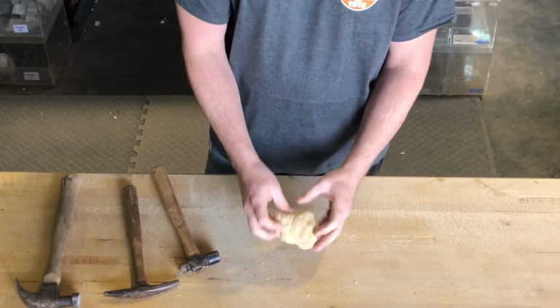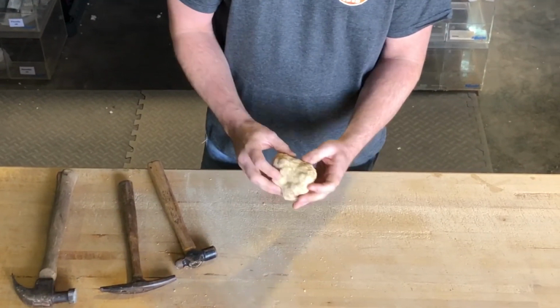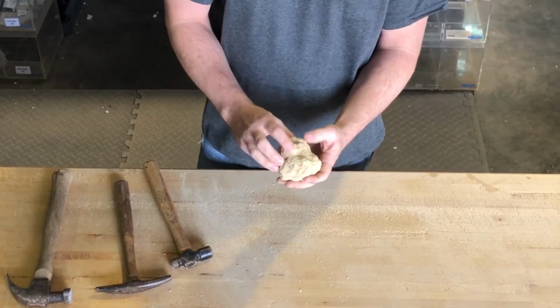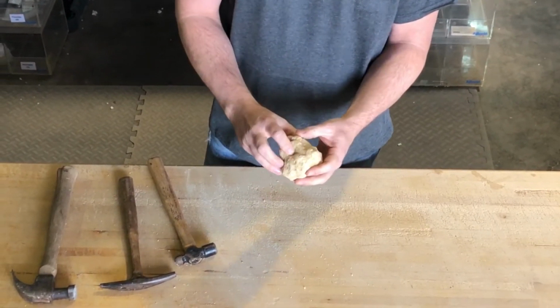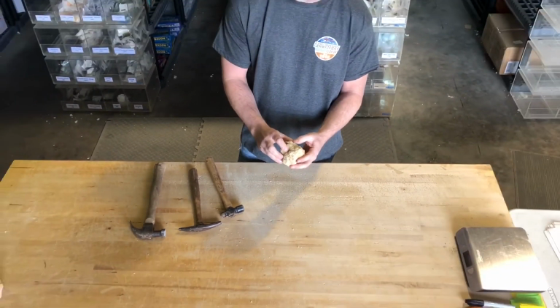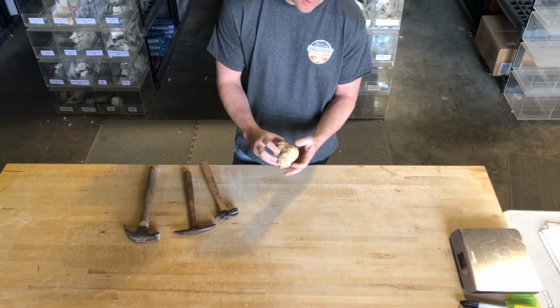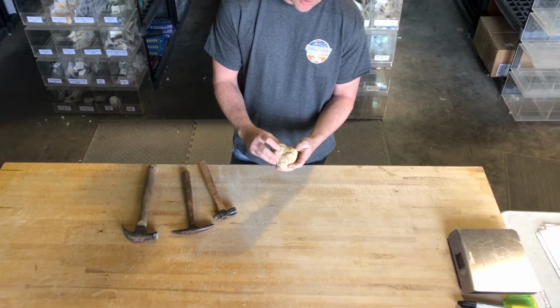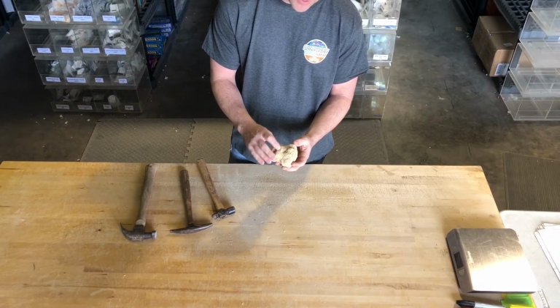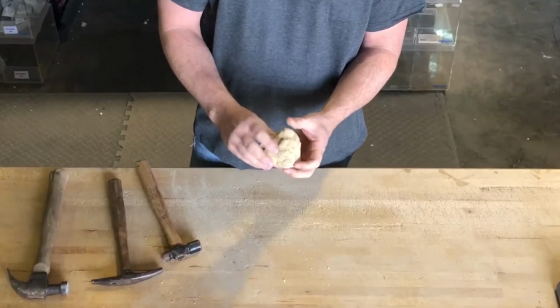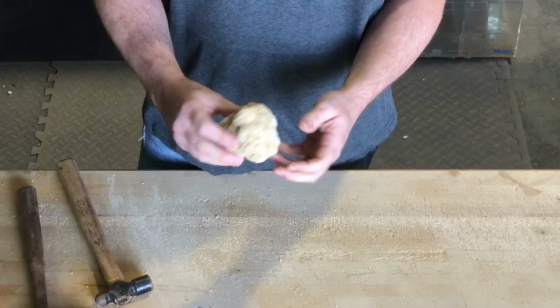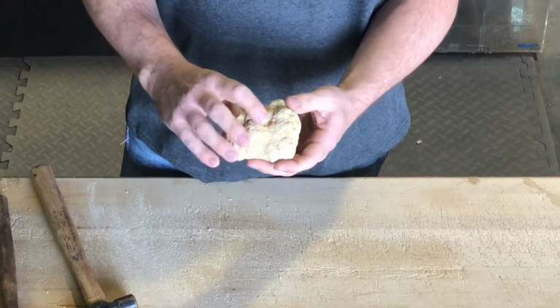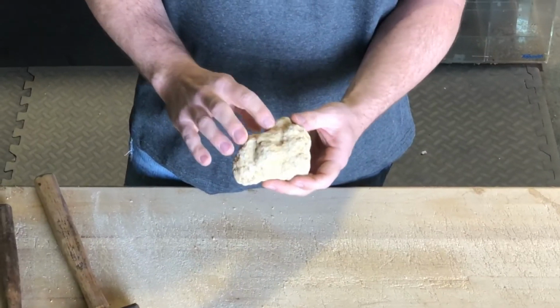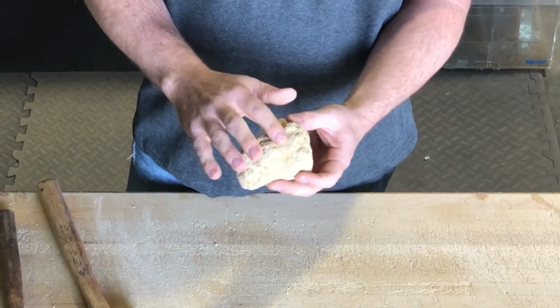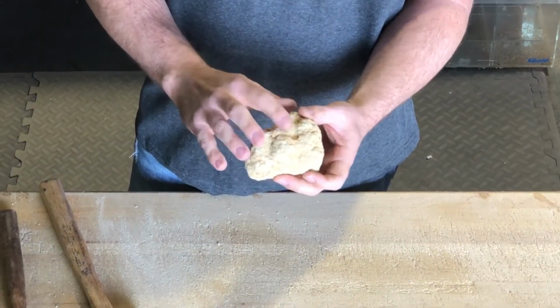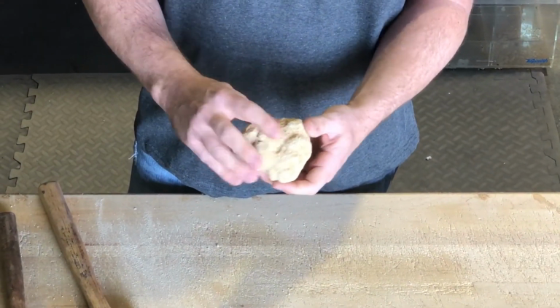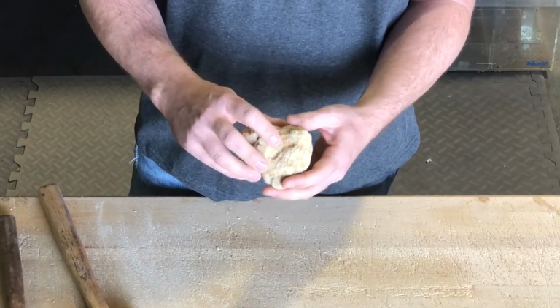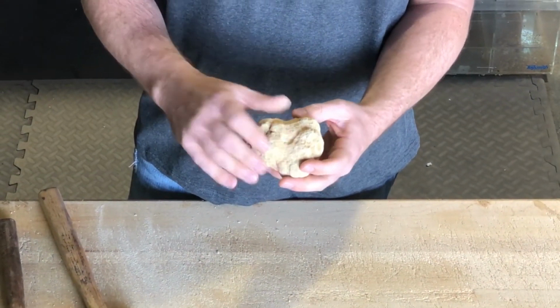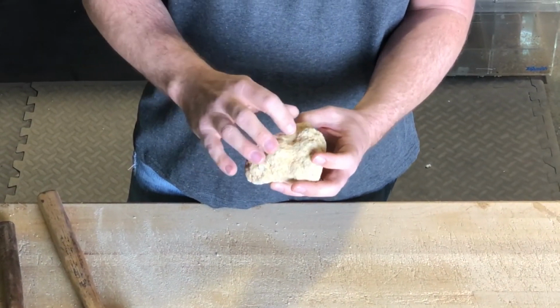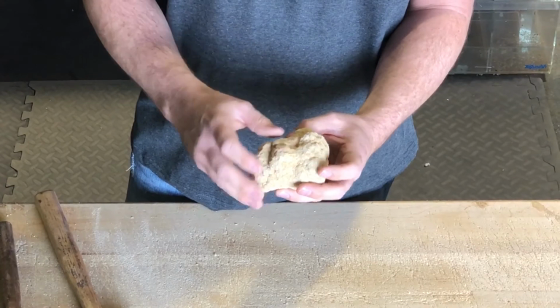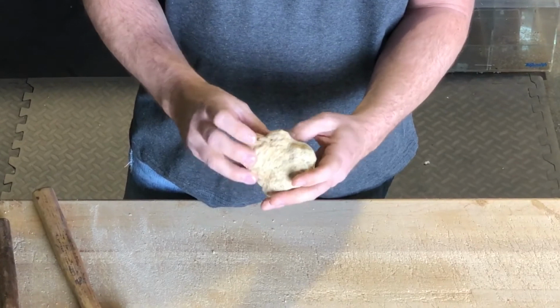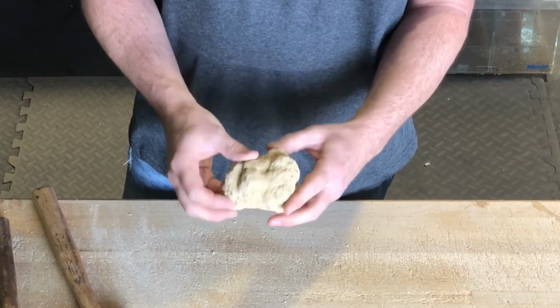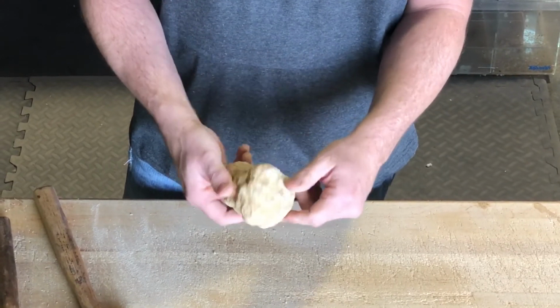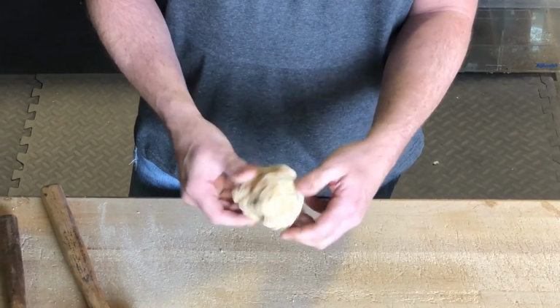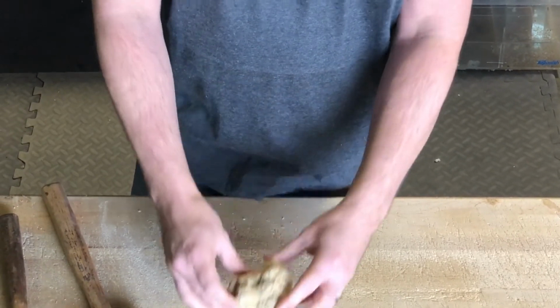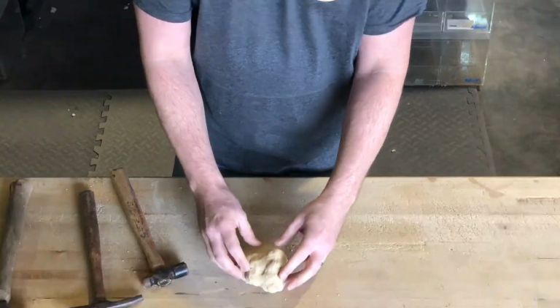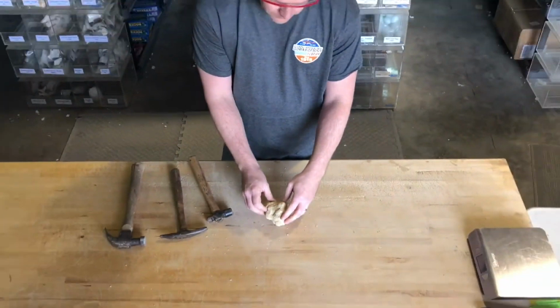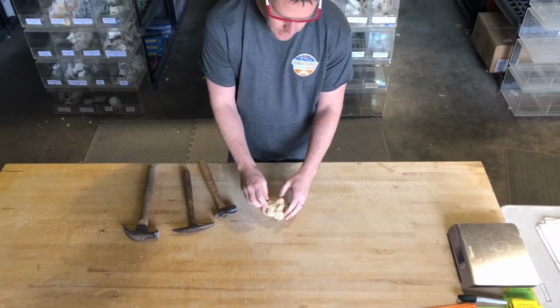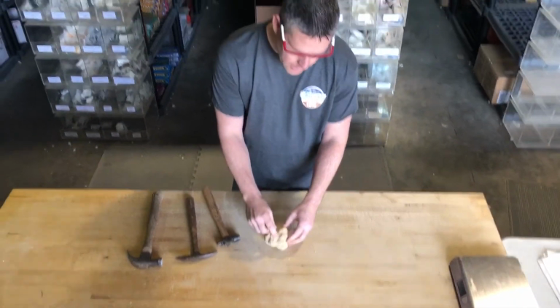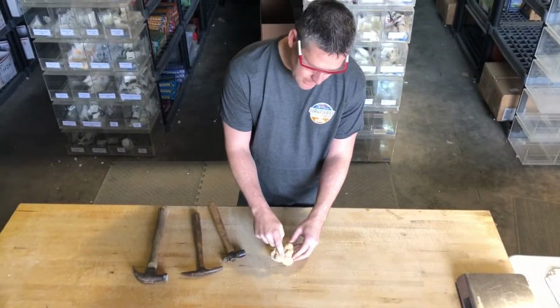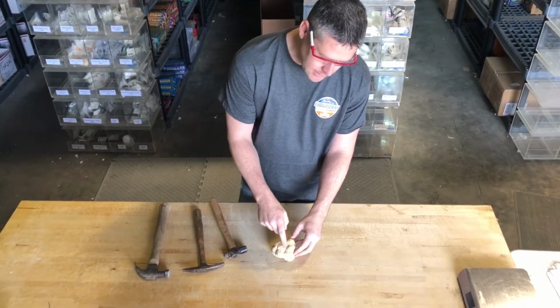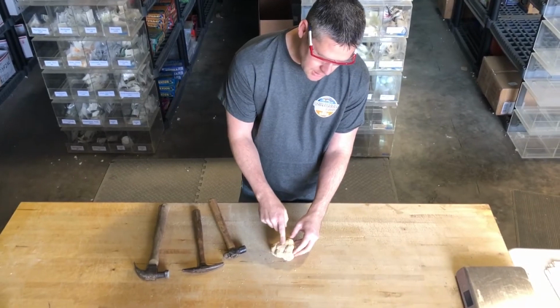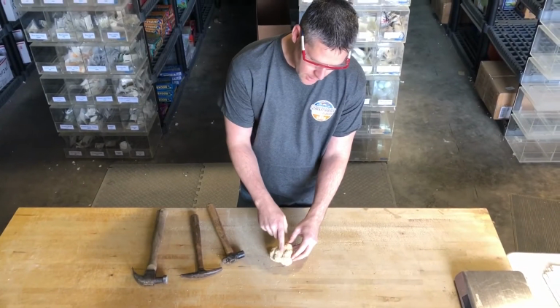As far as where you hit the geode, I try to find a weak spot in the rock — some type of crevice, some type of crack already started. I'll try to start right here; we can kind of see an indentation in the rock.